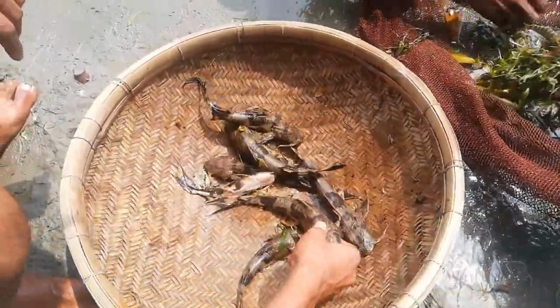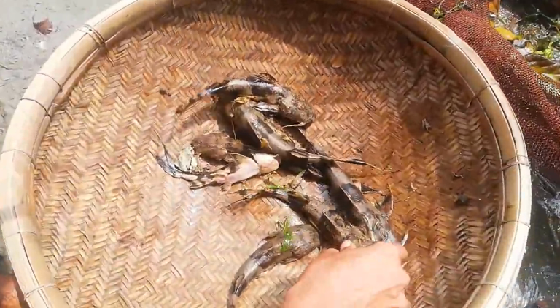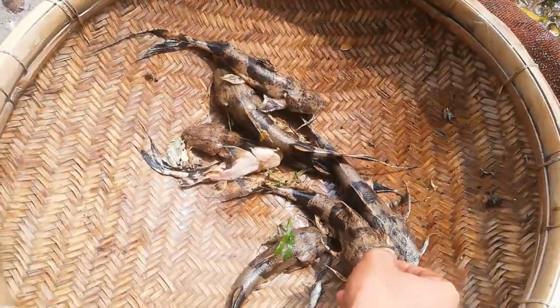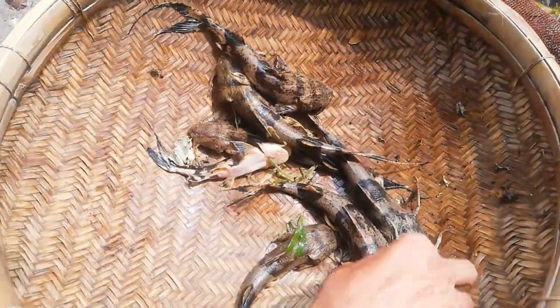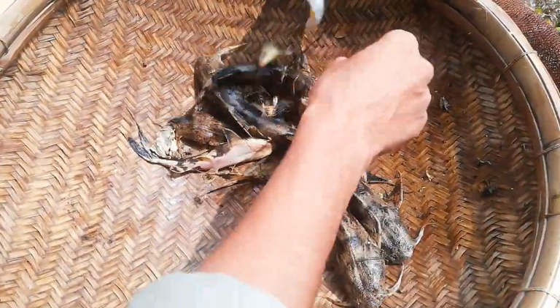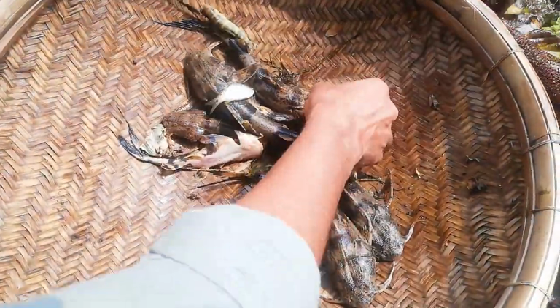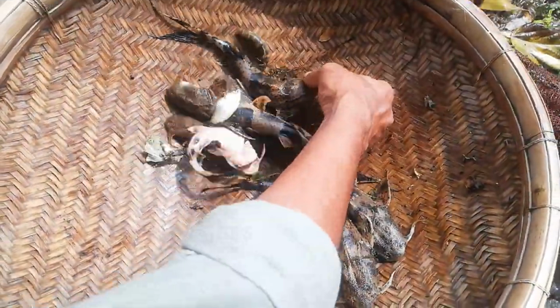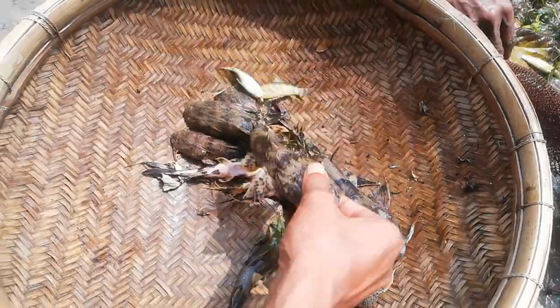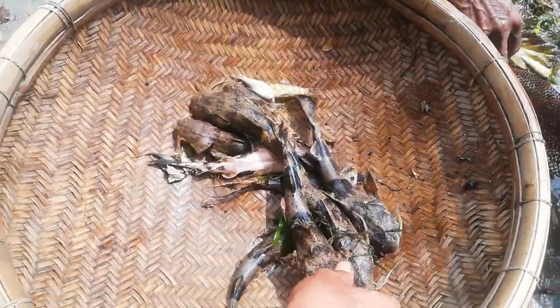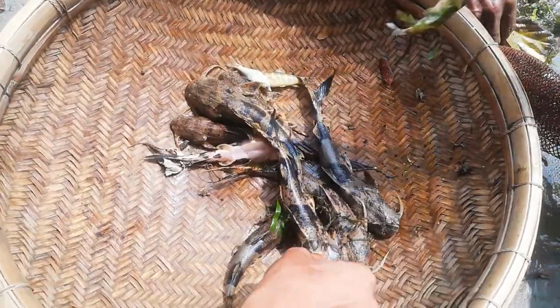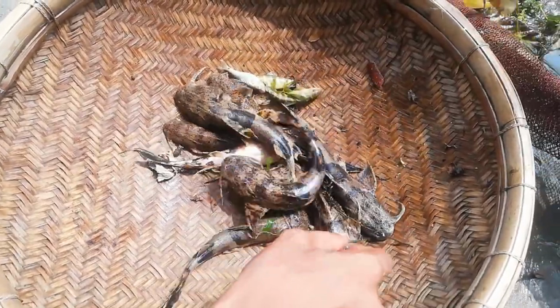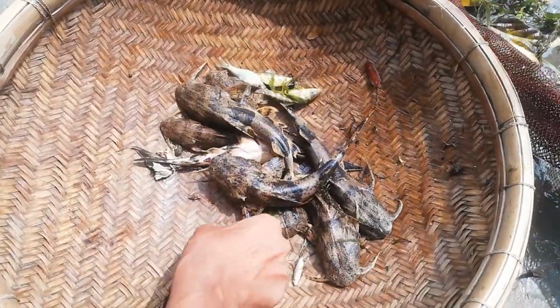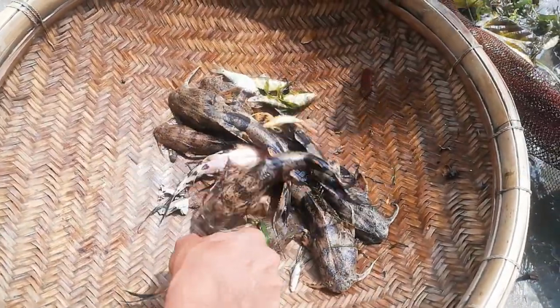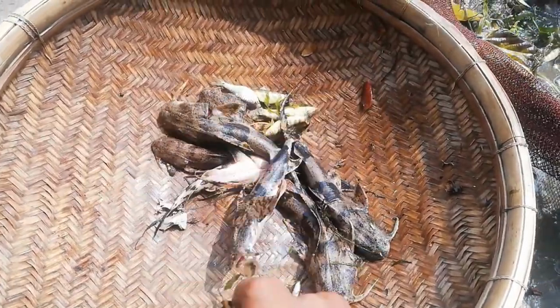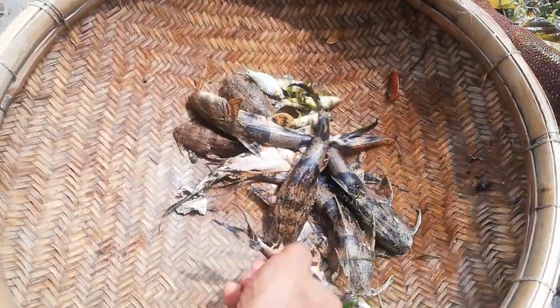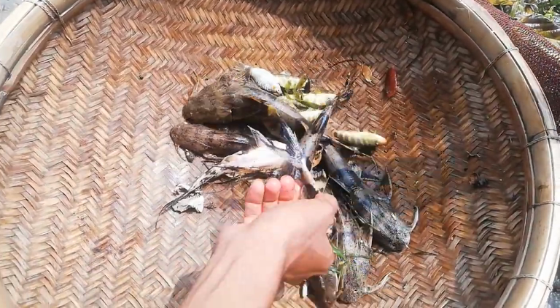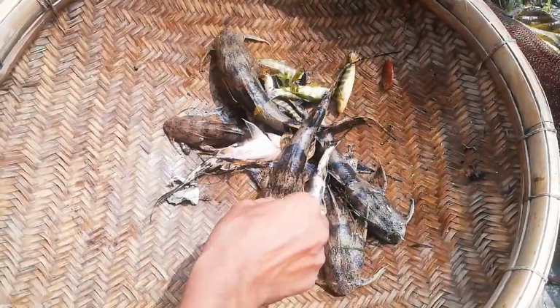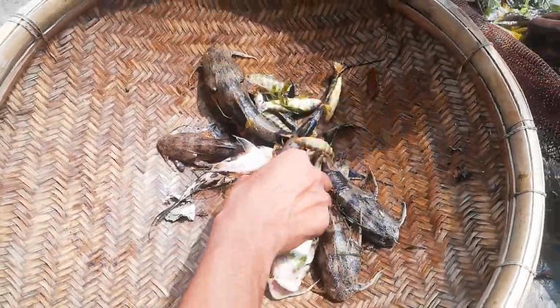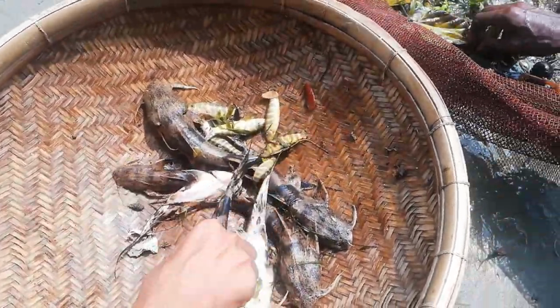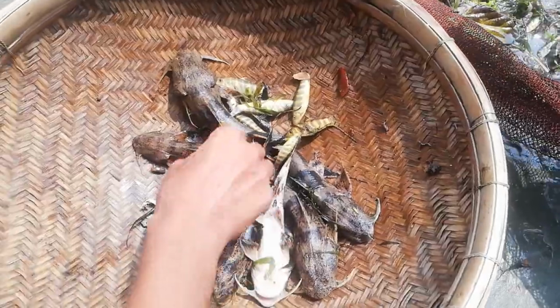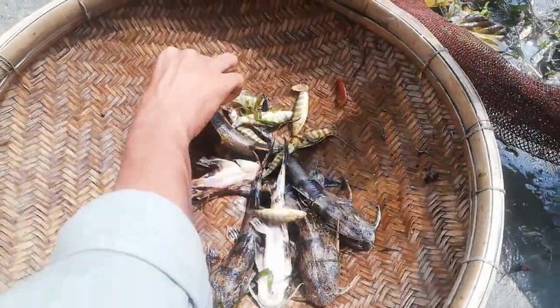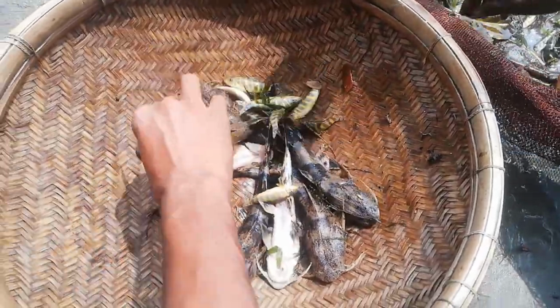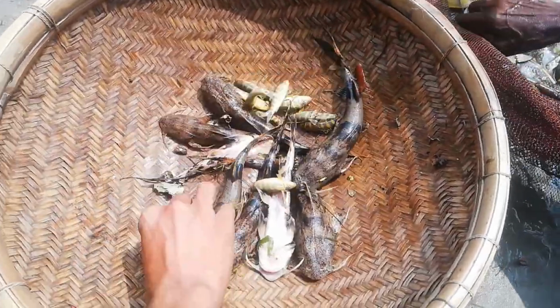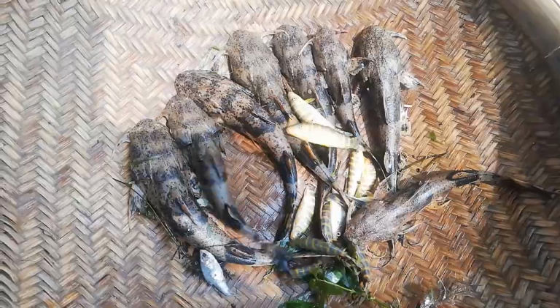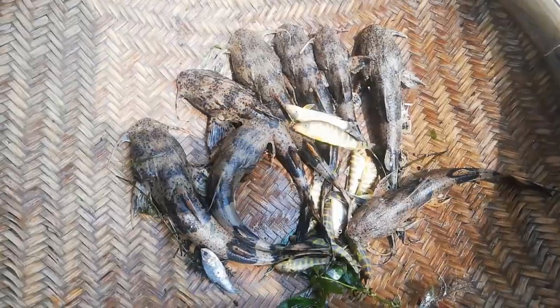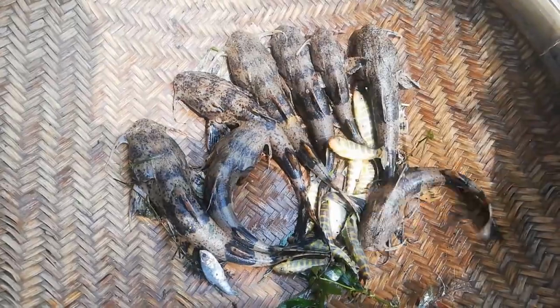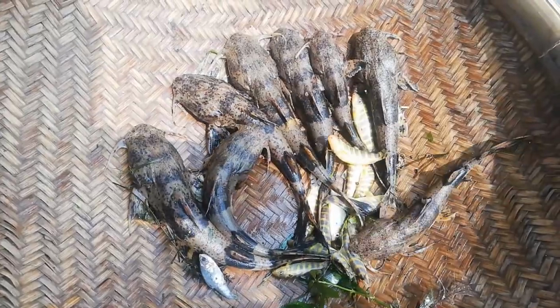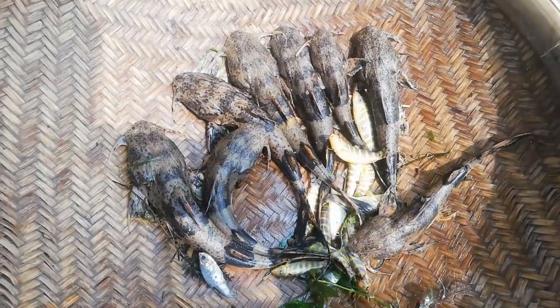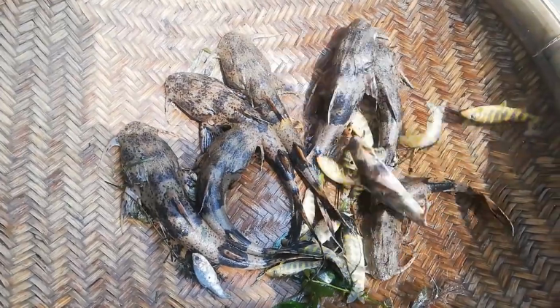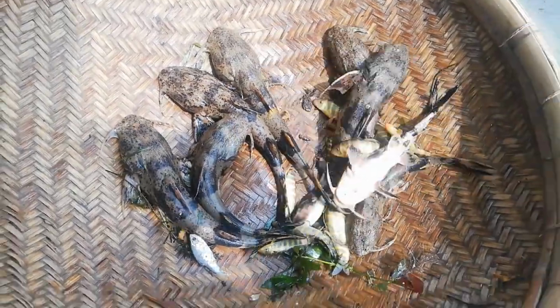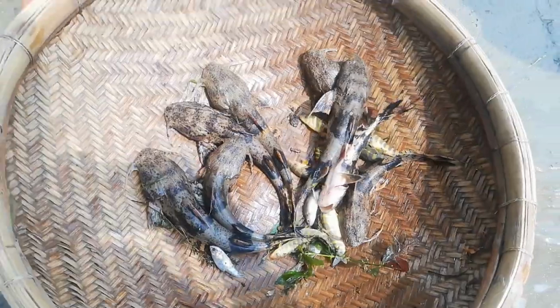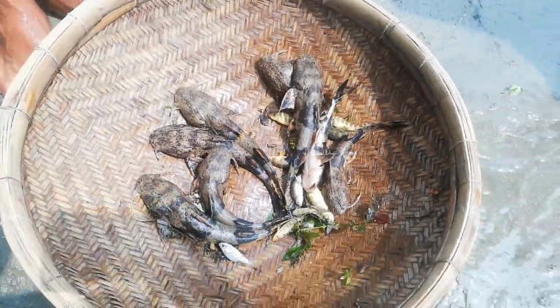I'll show a little bird. I'll show some more birds. Let's take a look. That's what I'm going to call. This is what I'm going to call a bird.